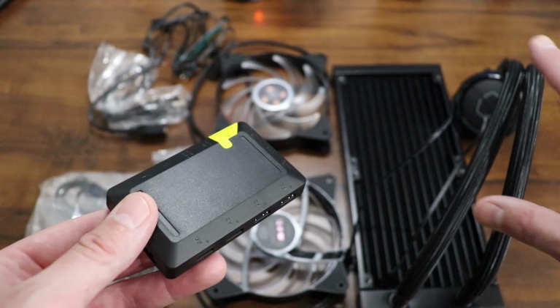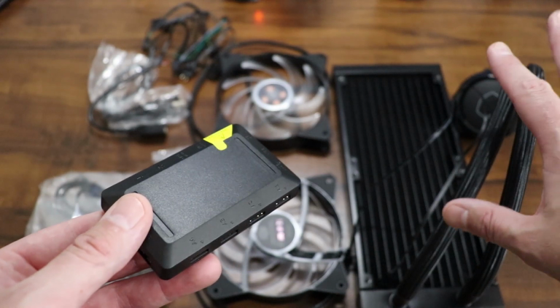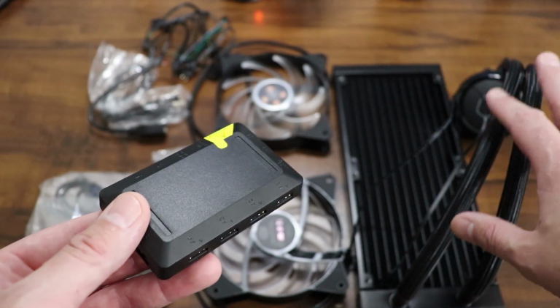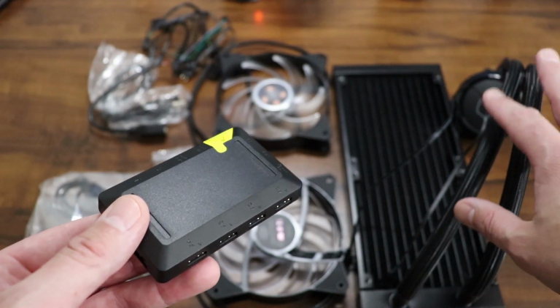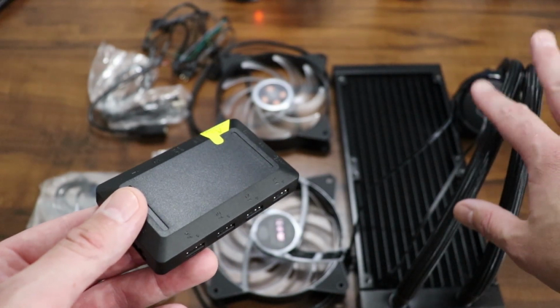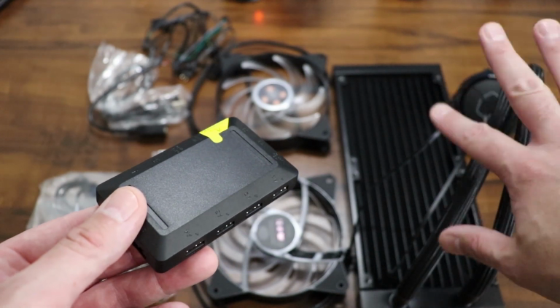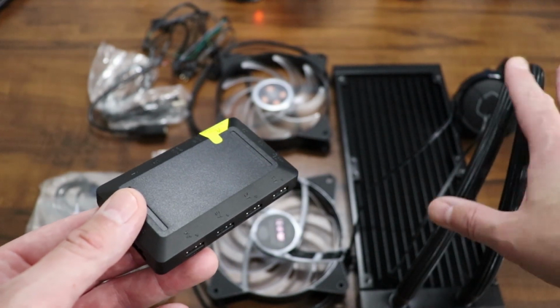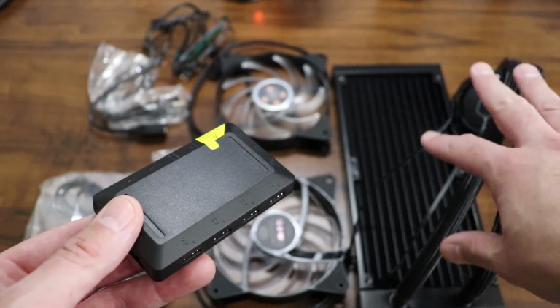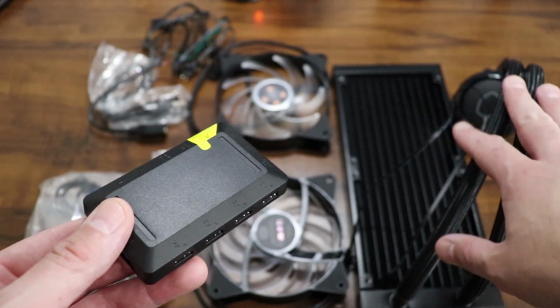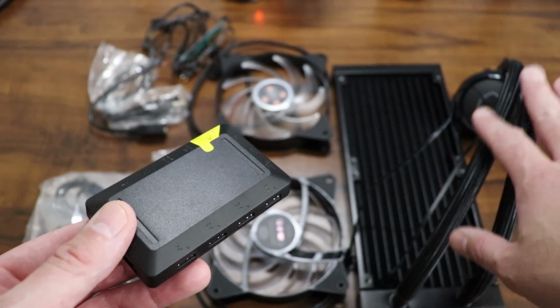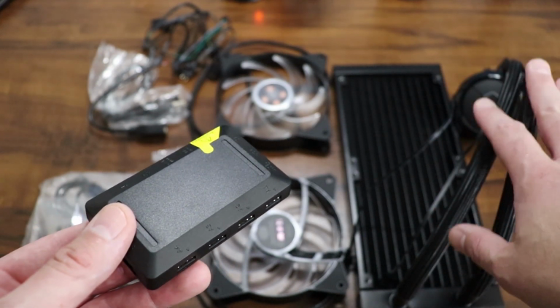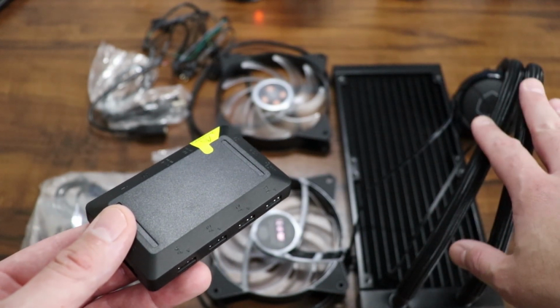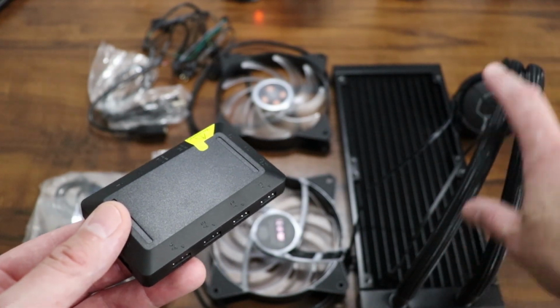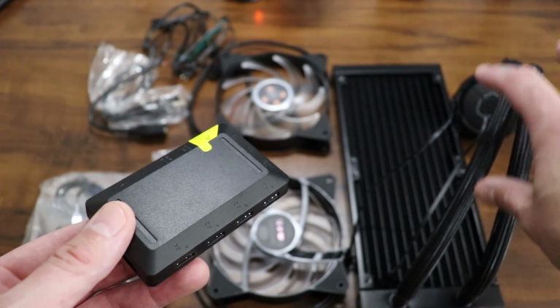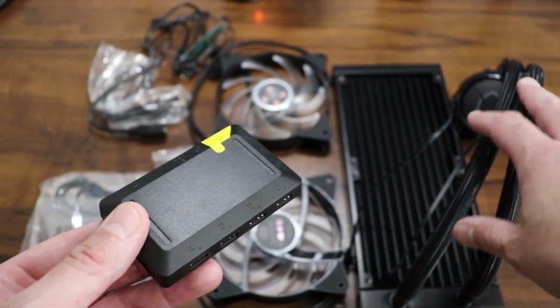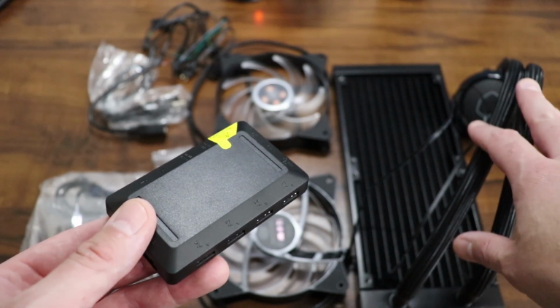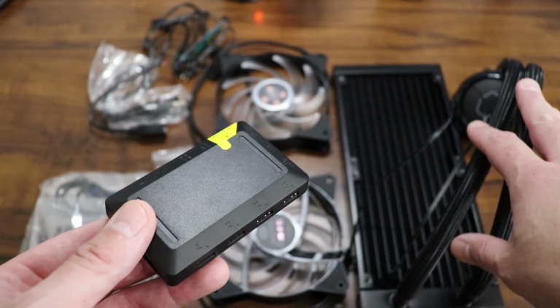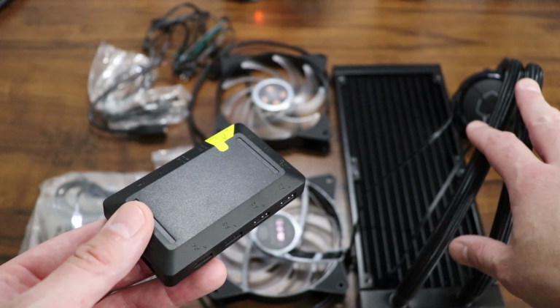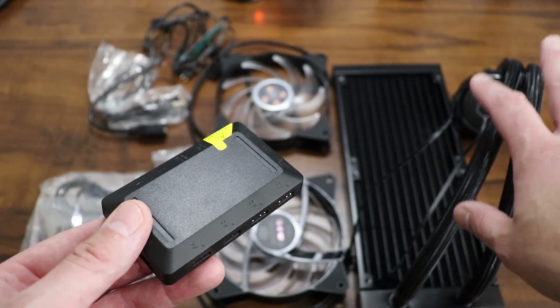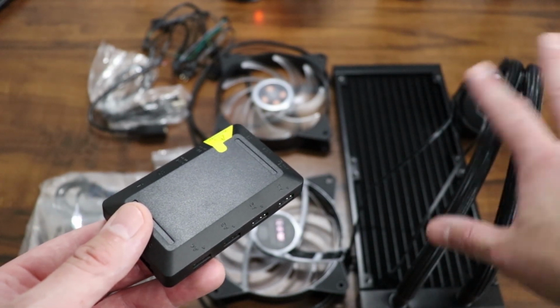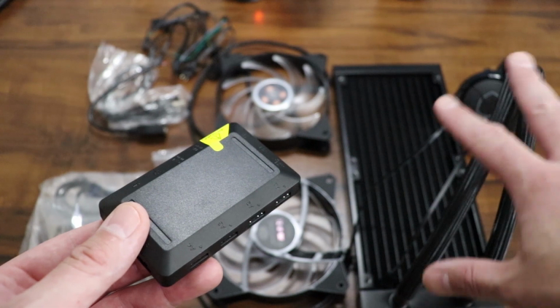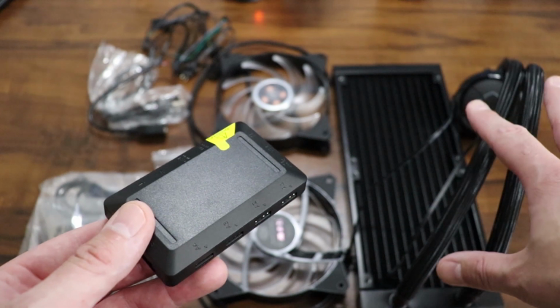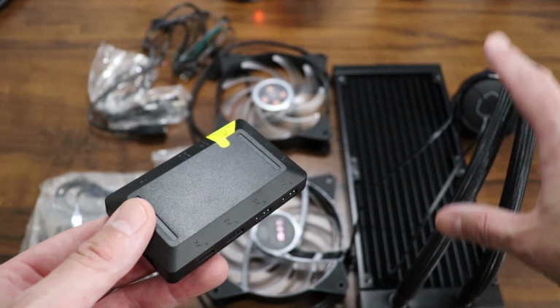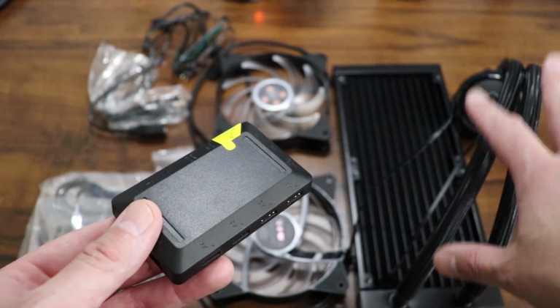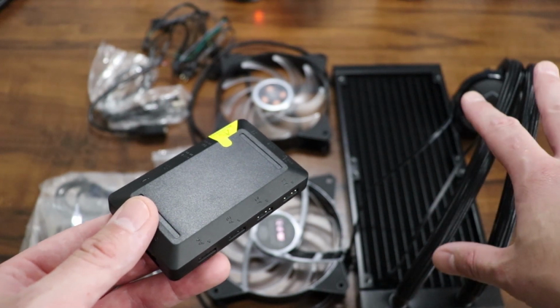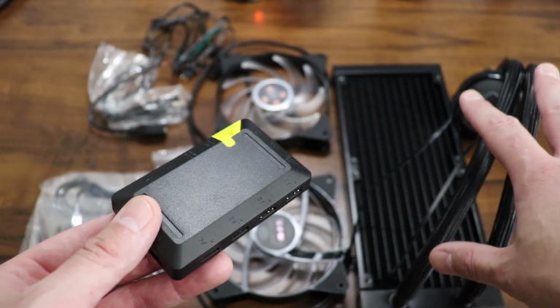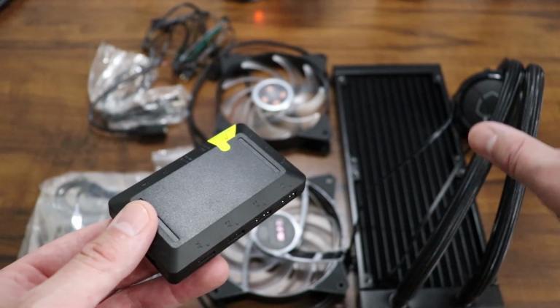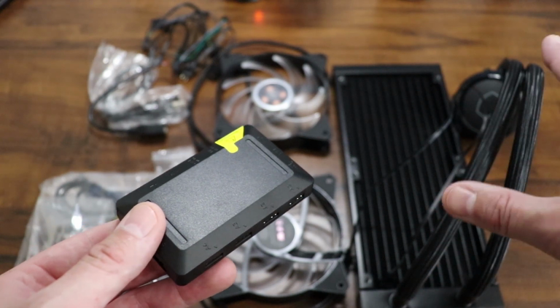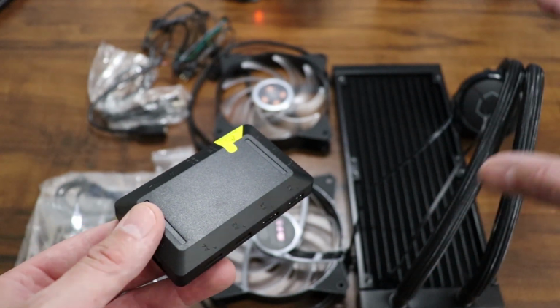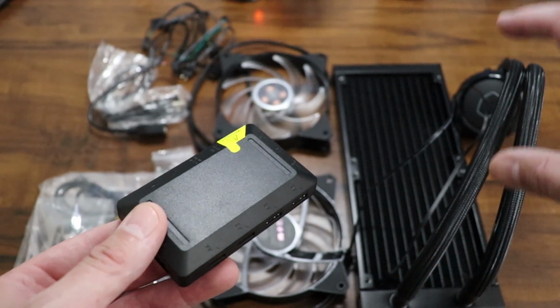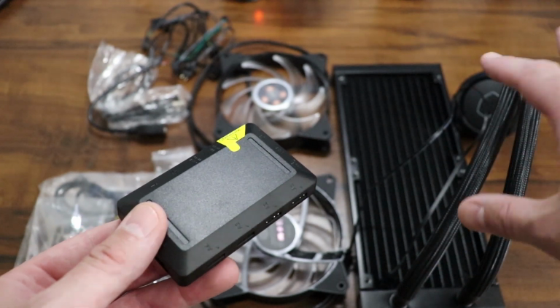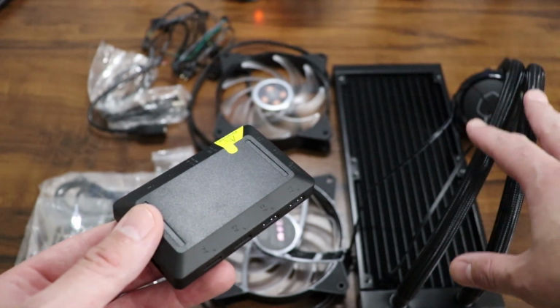Somebody had asked me if you have to add water or liquid to this radiator. Not this particular one — this one is all set up and ready to go. It's pretty much very low maintenance.